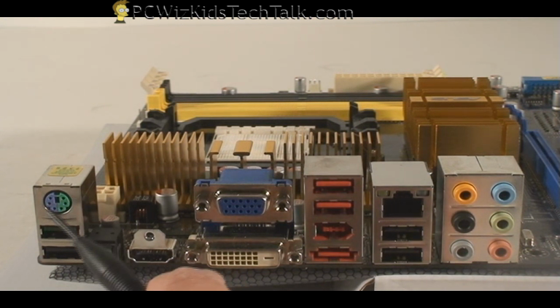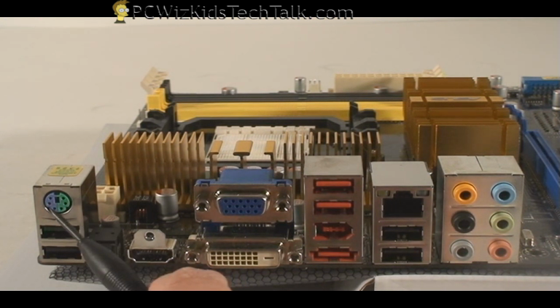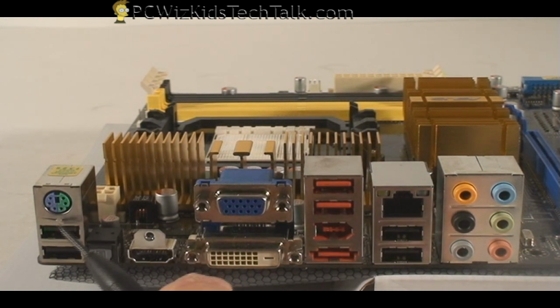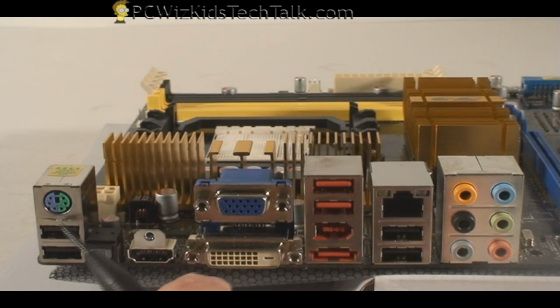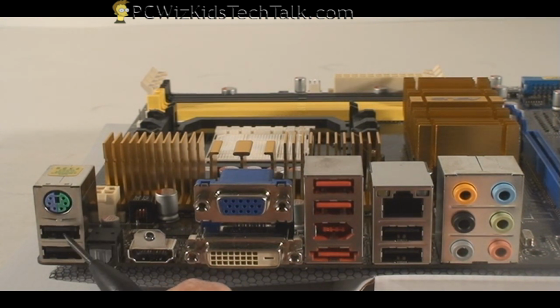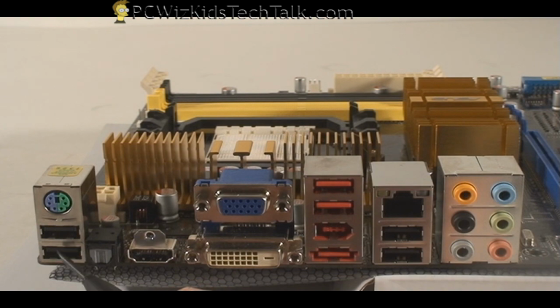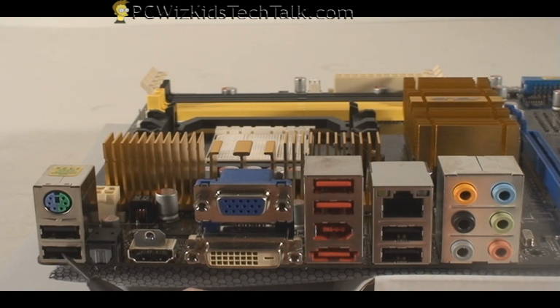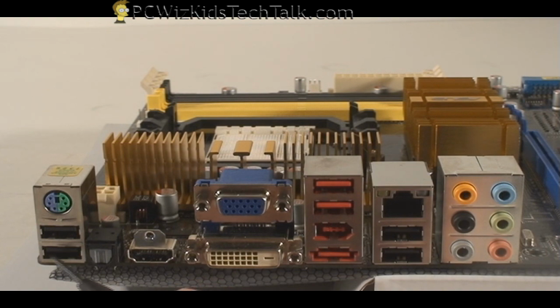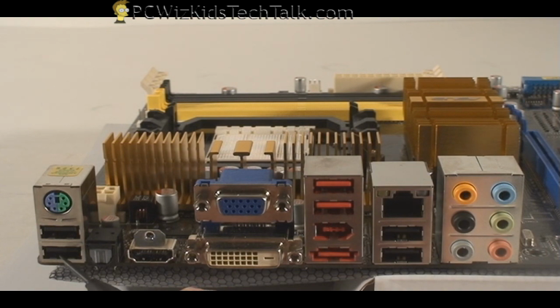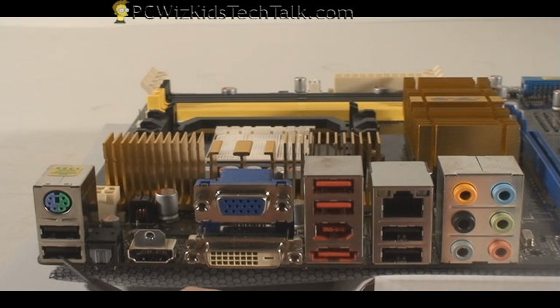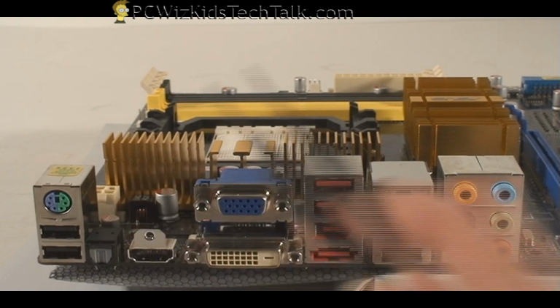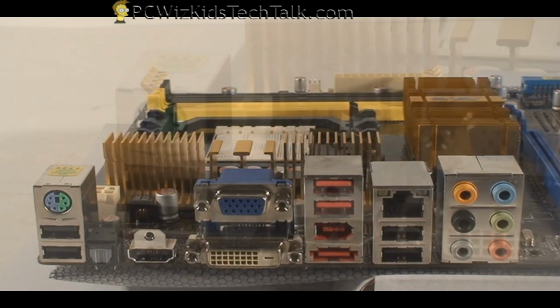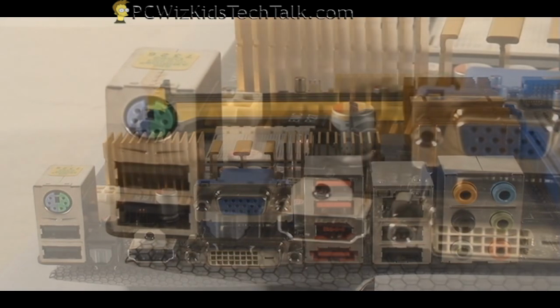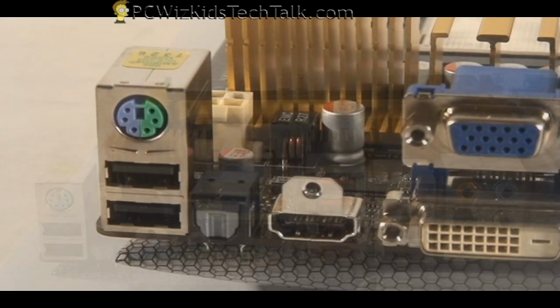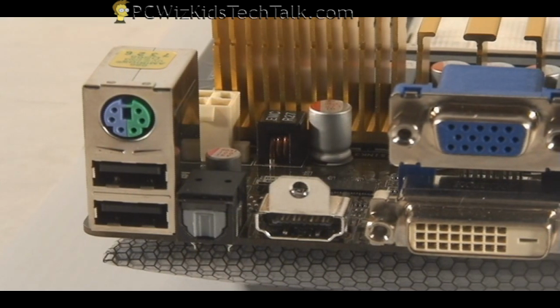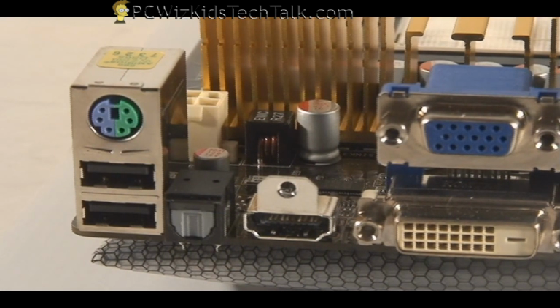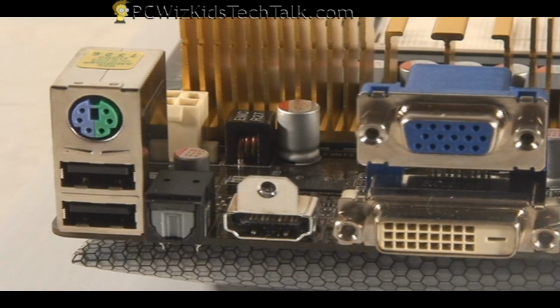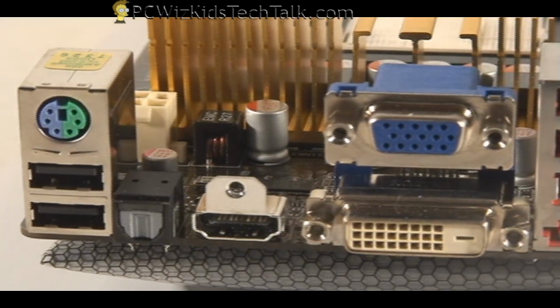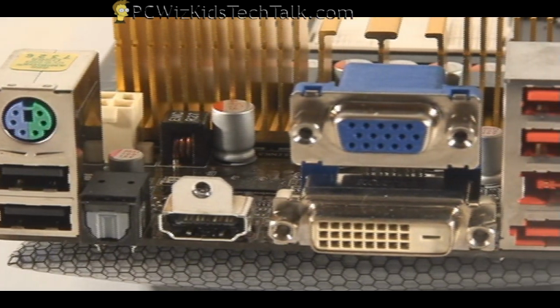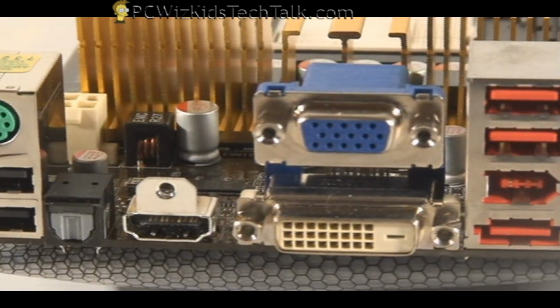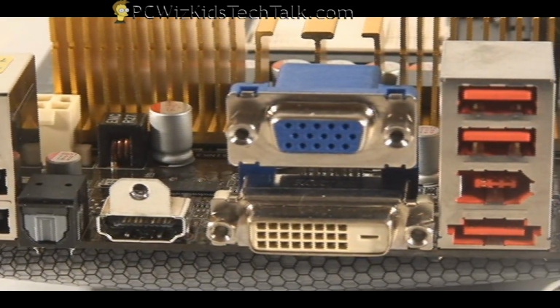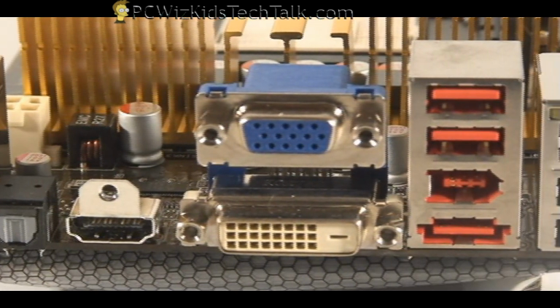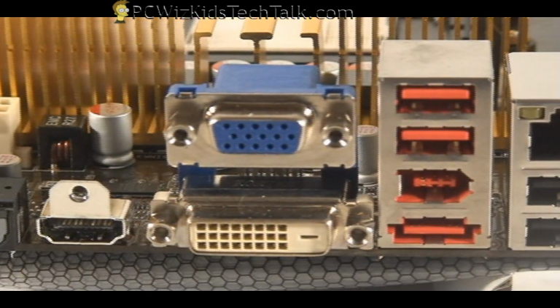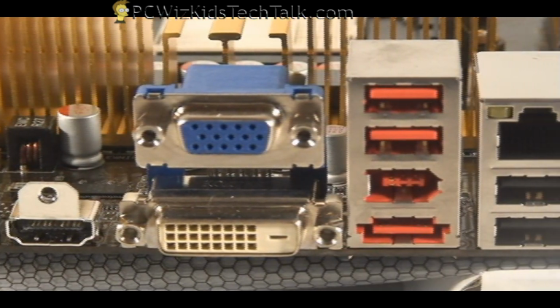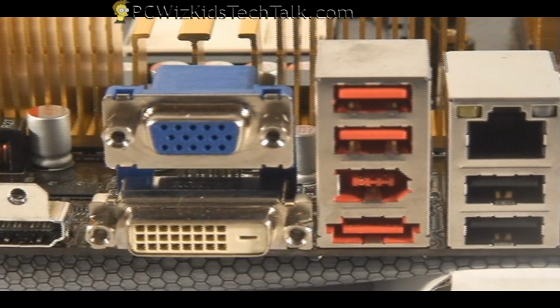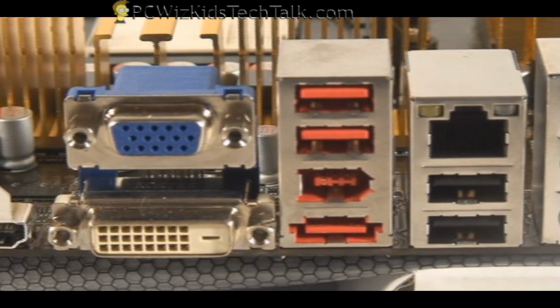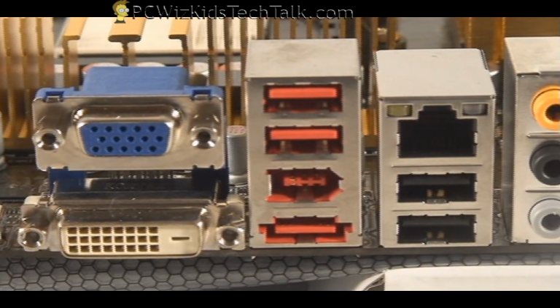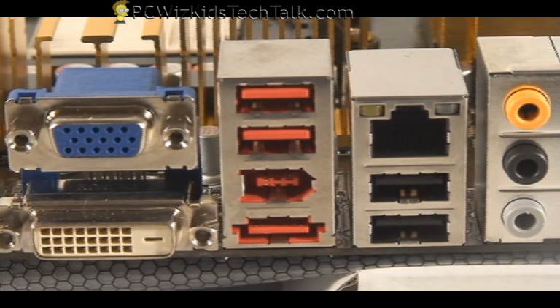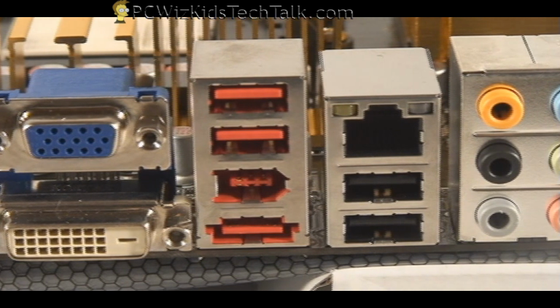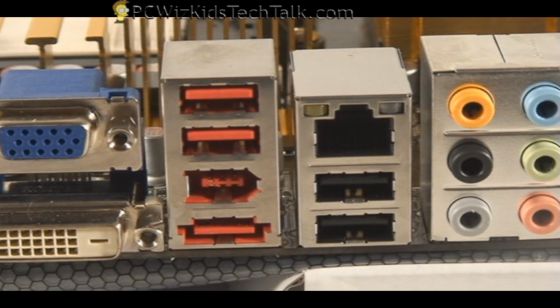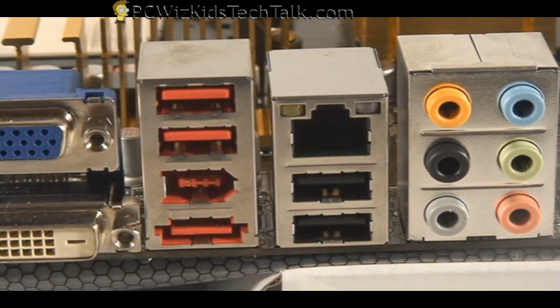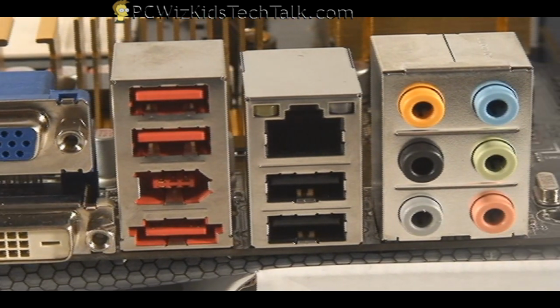Of course you've got the standard VGA, and as a bonus you've got the HDMI plug, optical audio, and a nice little combo PS2 port. If you still have a PS2 plug instead of USB for your keyboard and mouse, you've got one PS2 plug that you can use for either a mouse or a keyboard. That's your back panel with all the connectors.